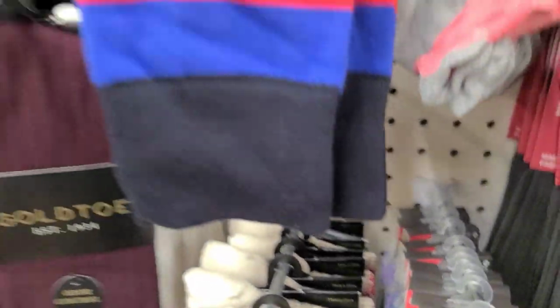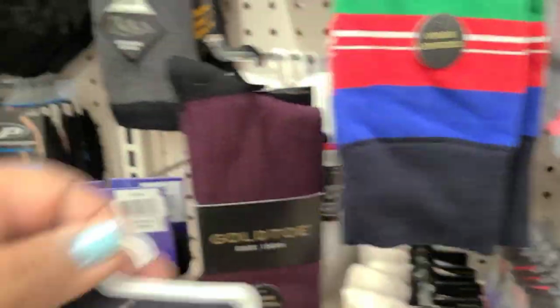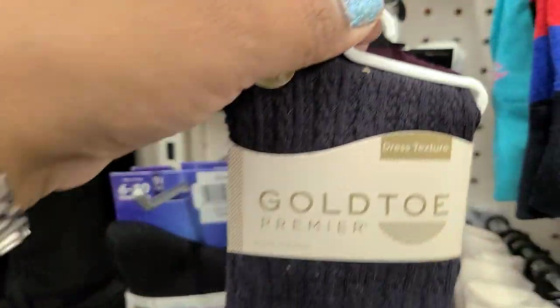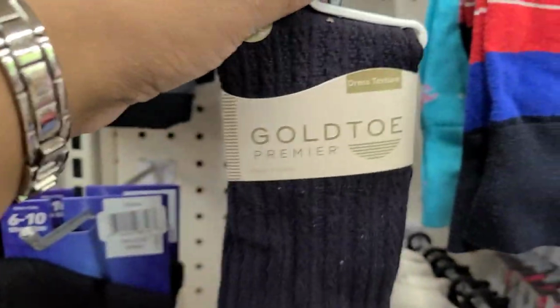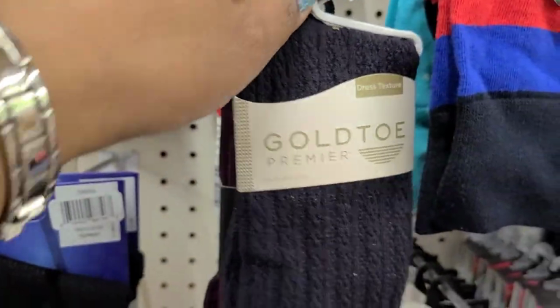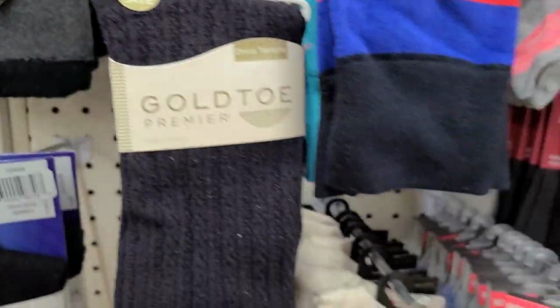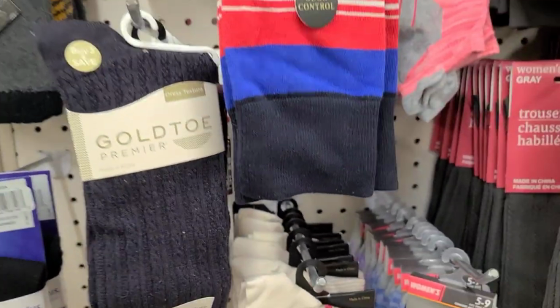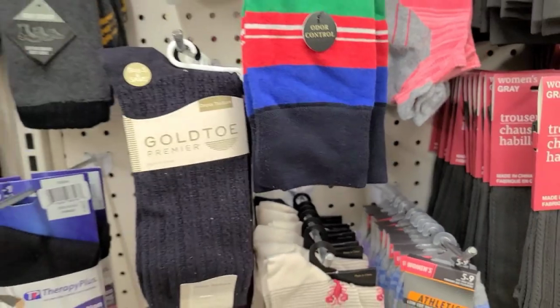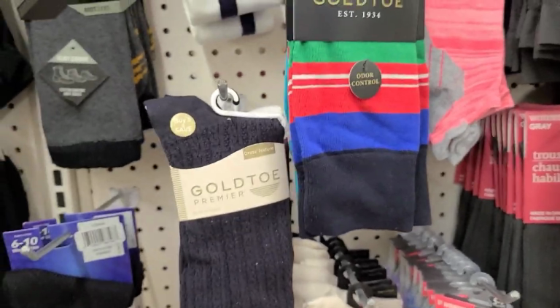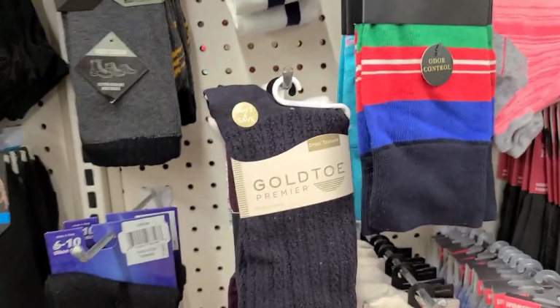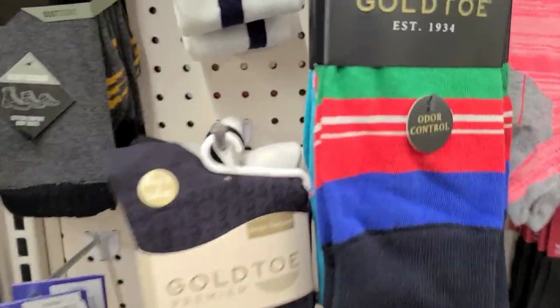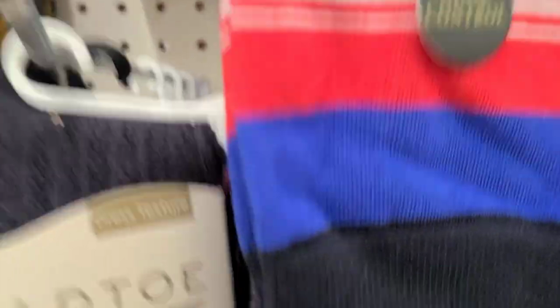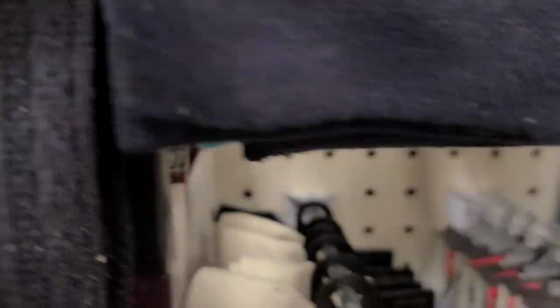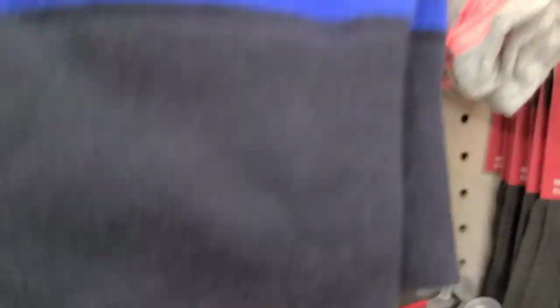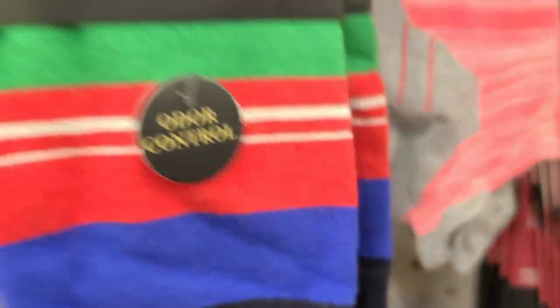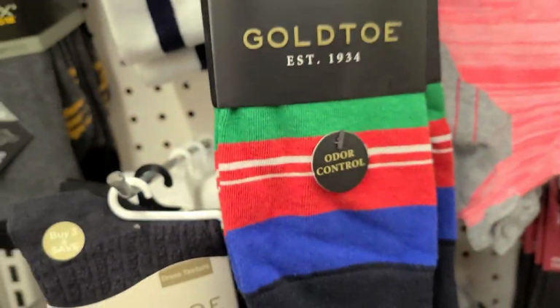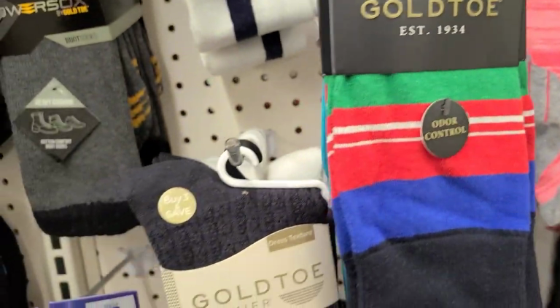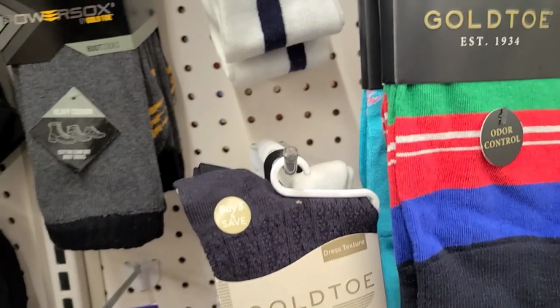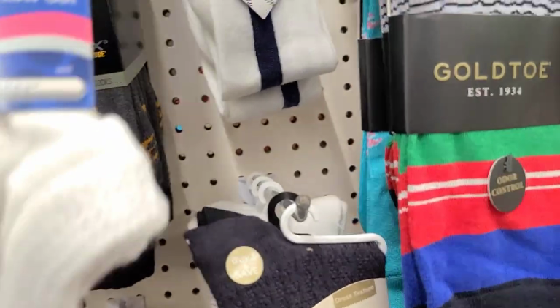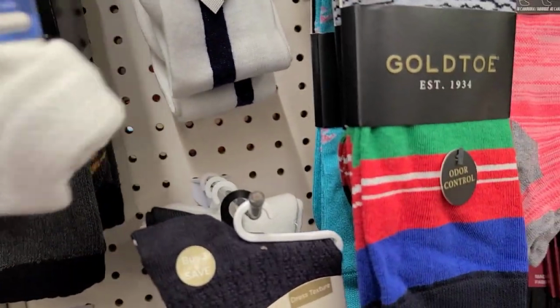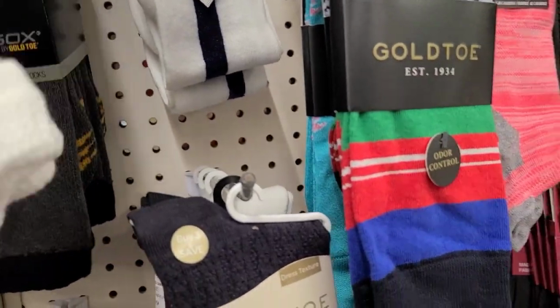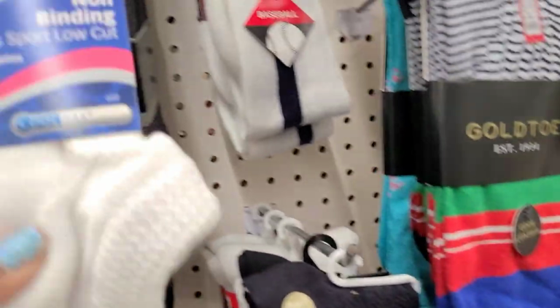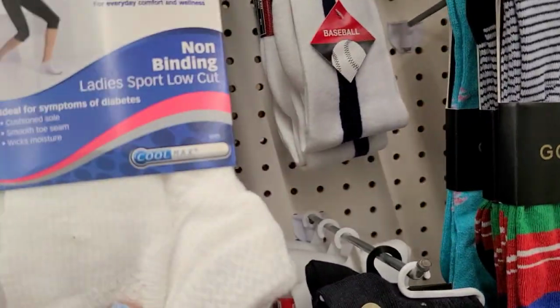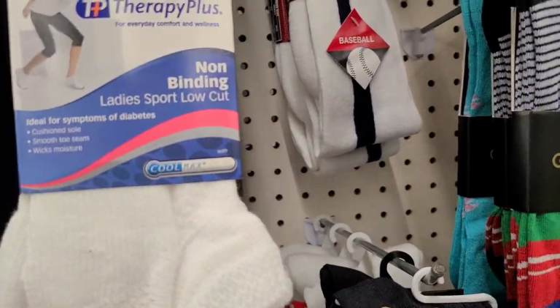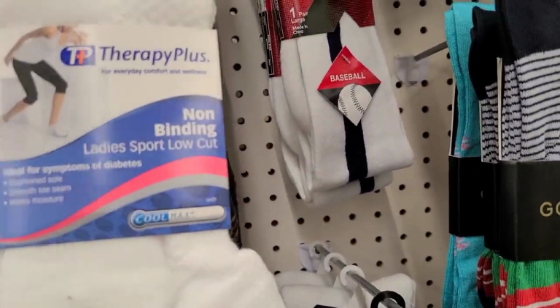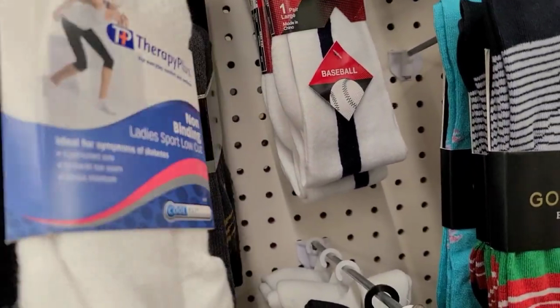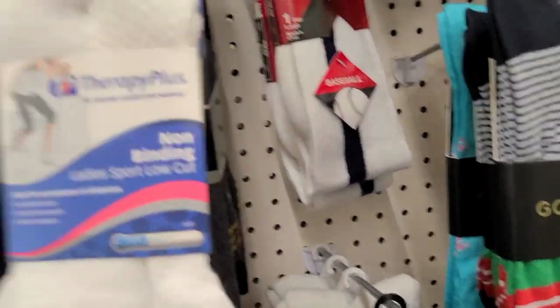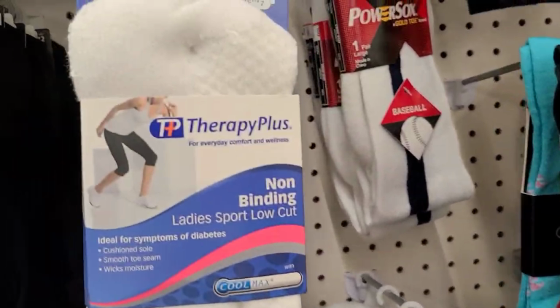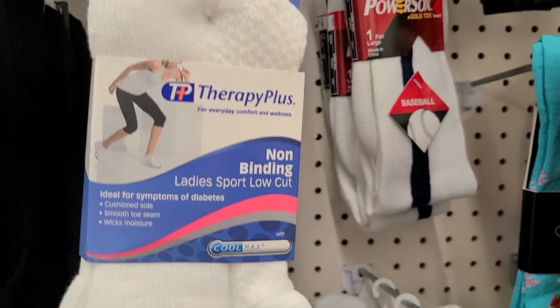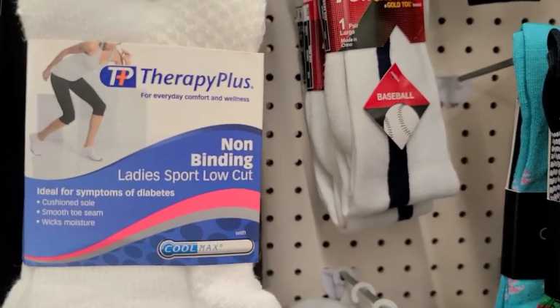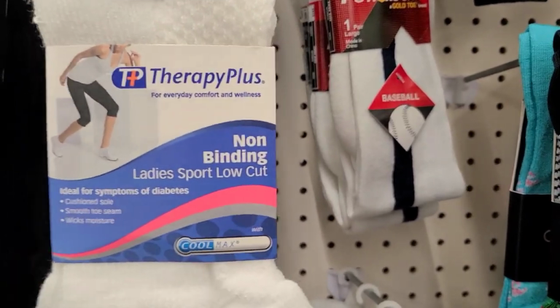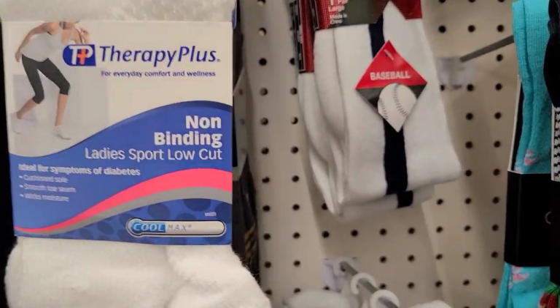Then they have this Black Gold Toe down here. In the Therapy Plus they also have the white pair as well, and it's one pair.